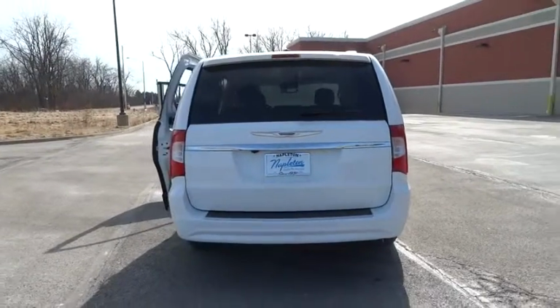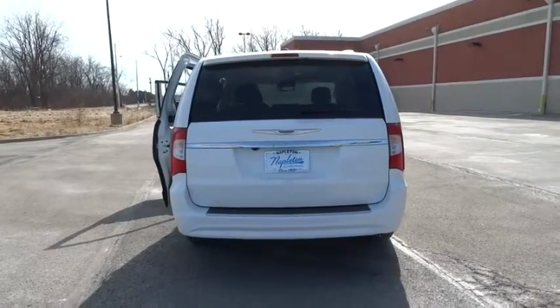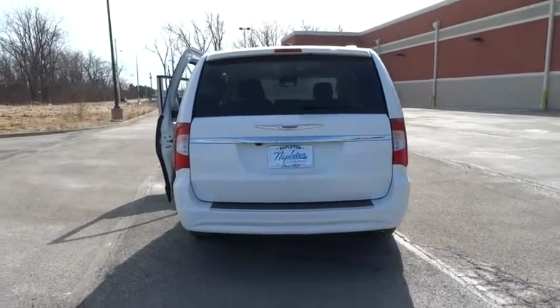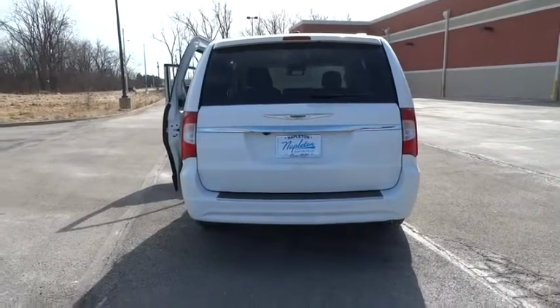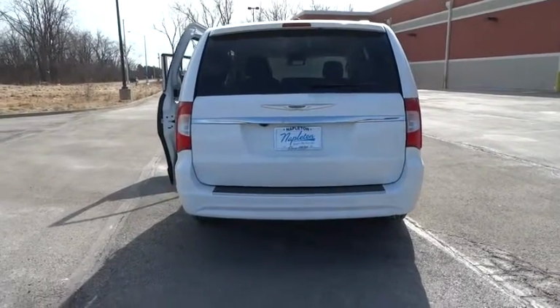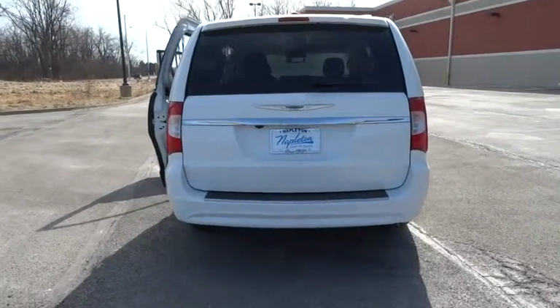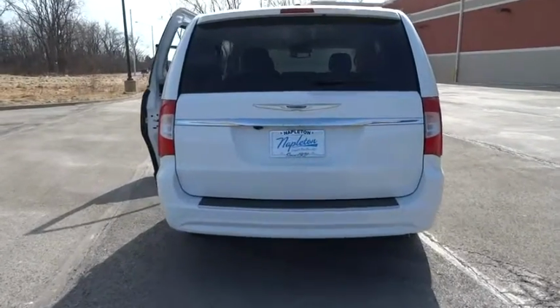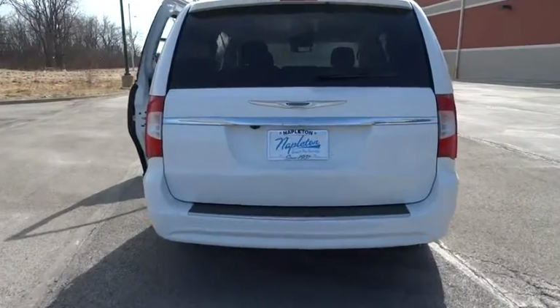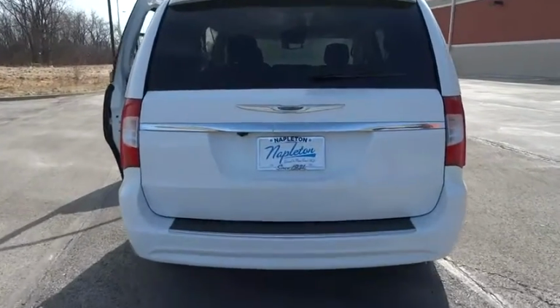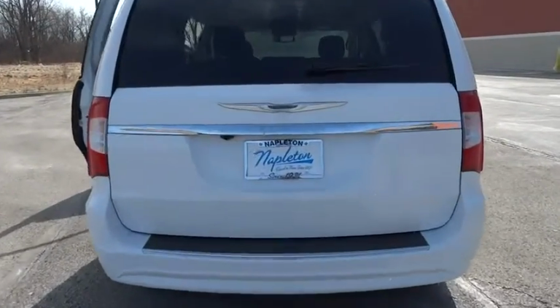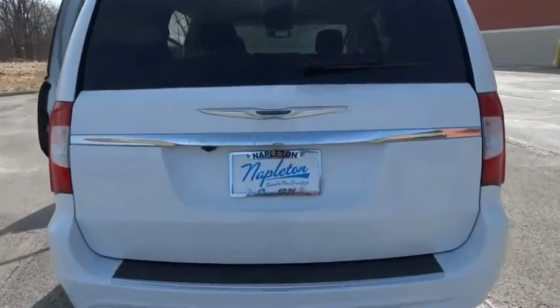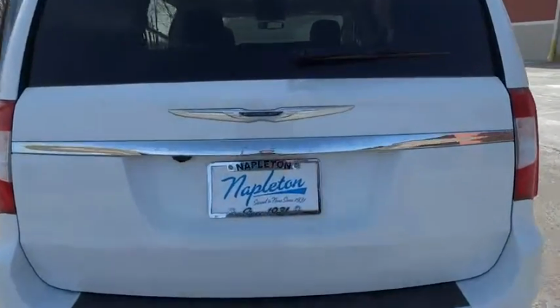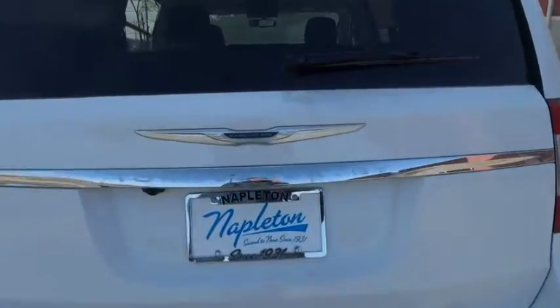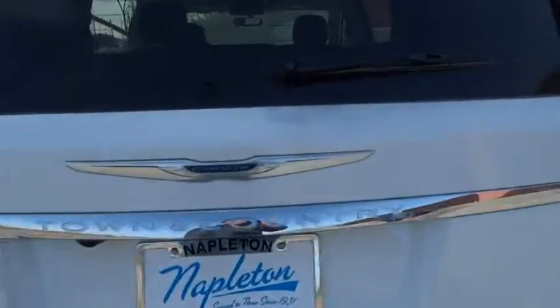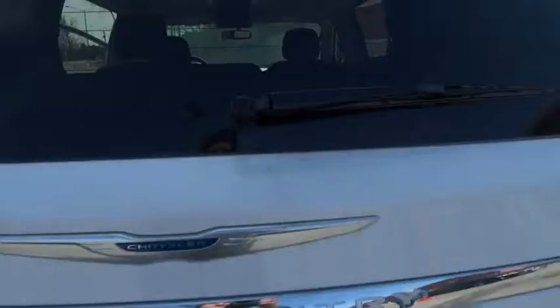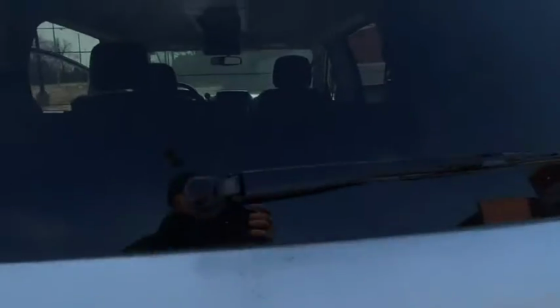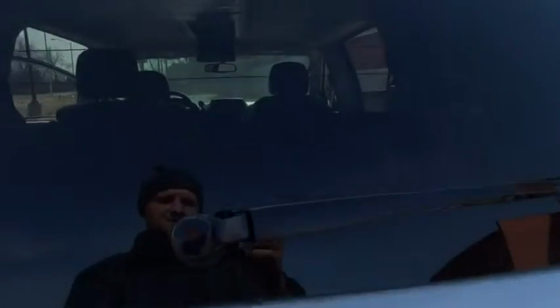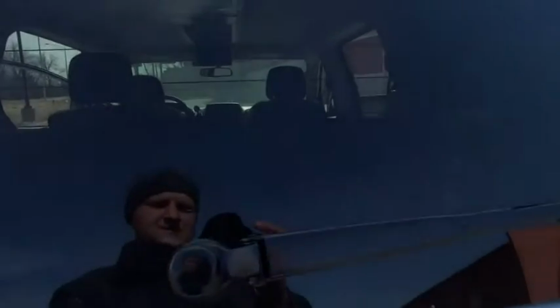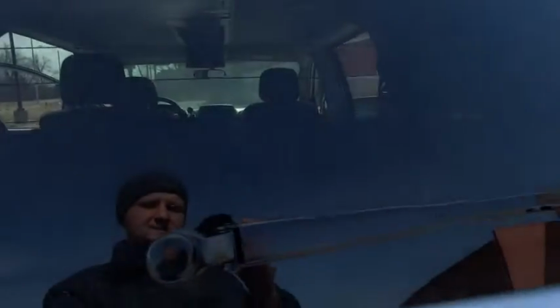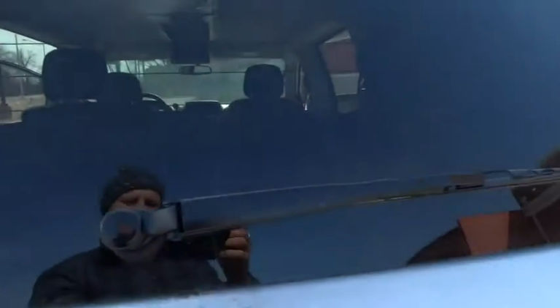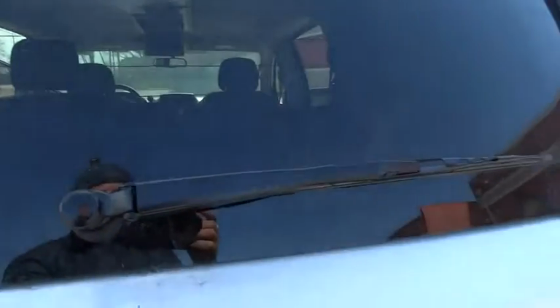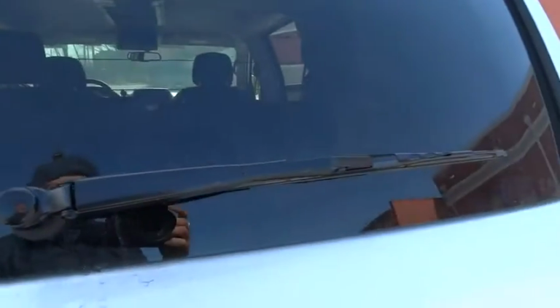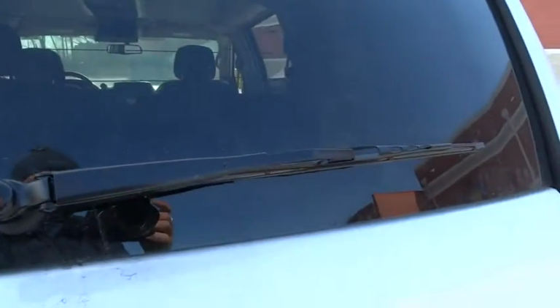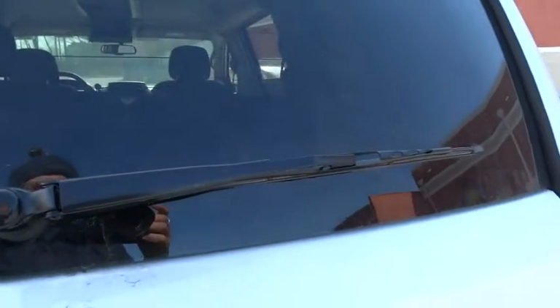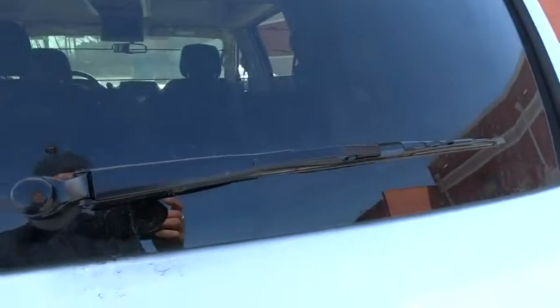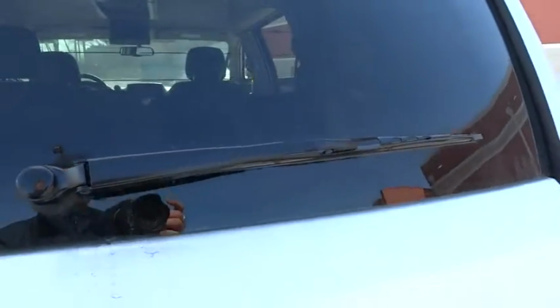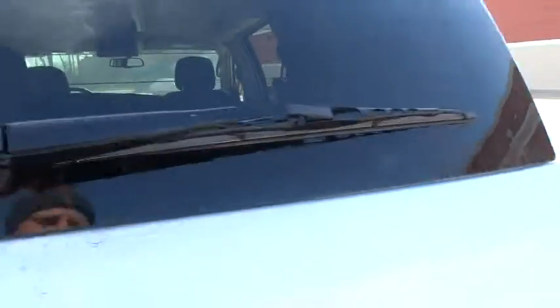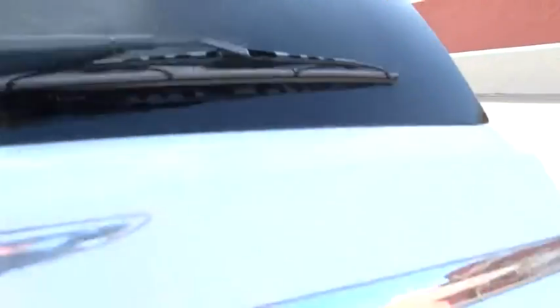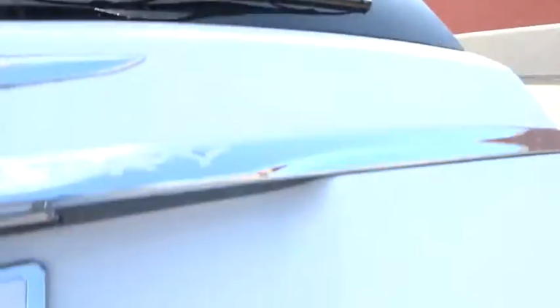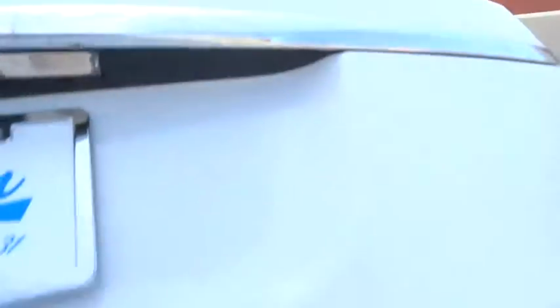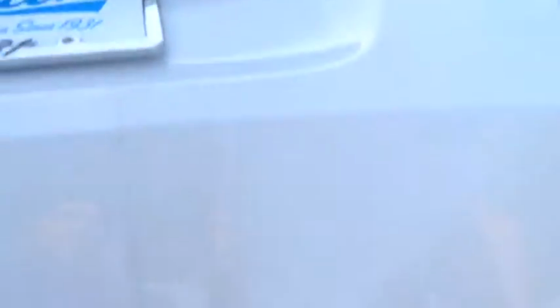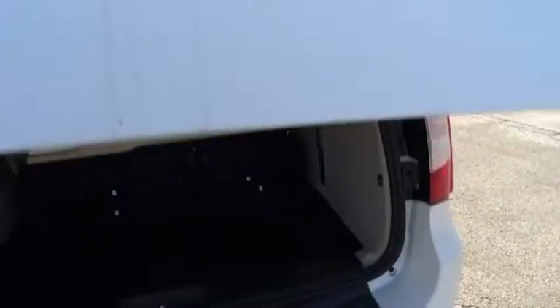Trip computer, compass, tachometer, entertainment system. If you like it online, you'll love it in your driveway. Take it for a spin today.